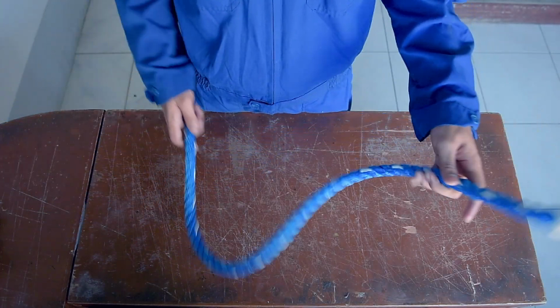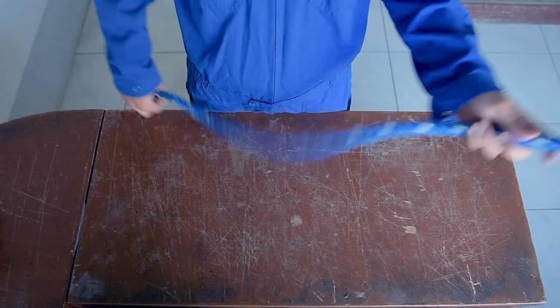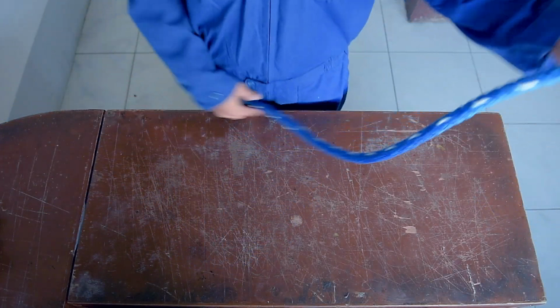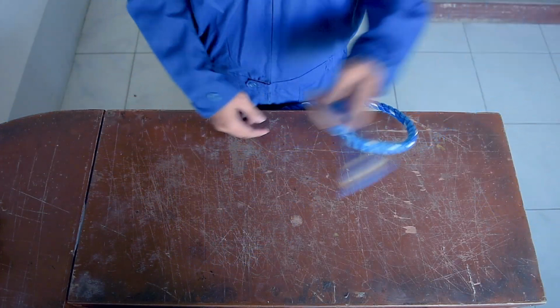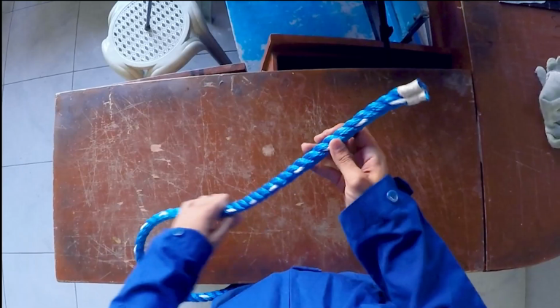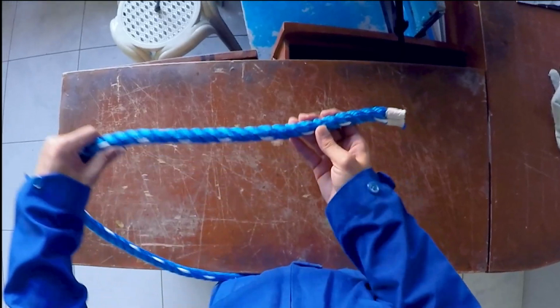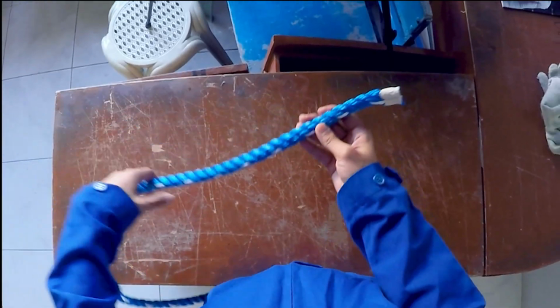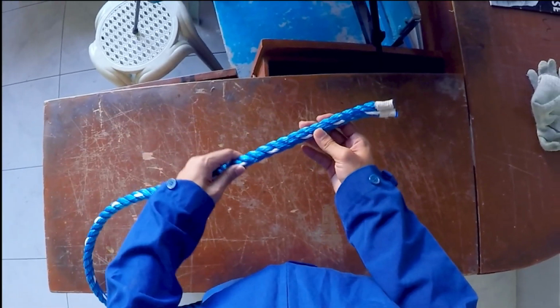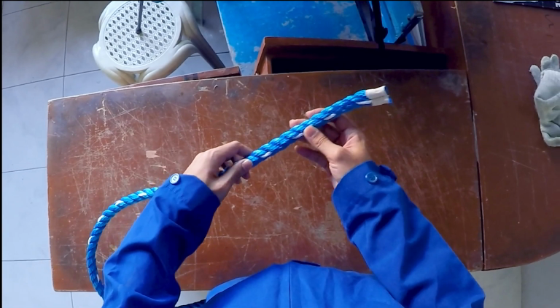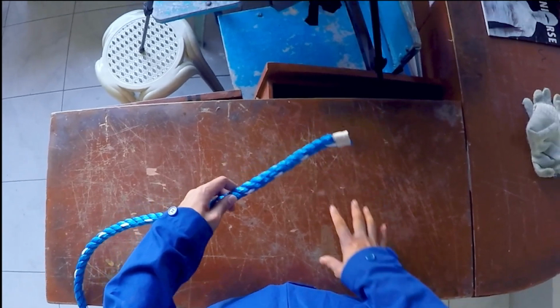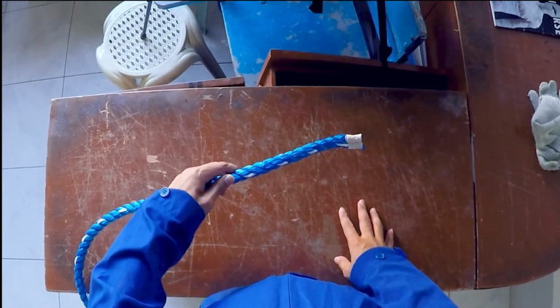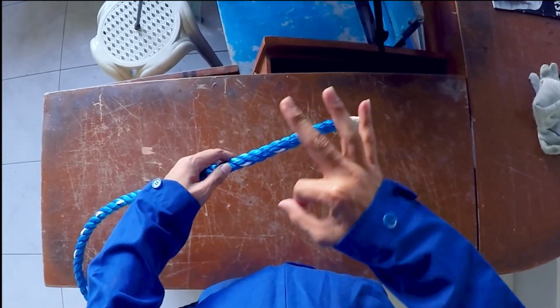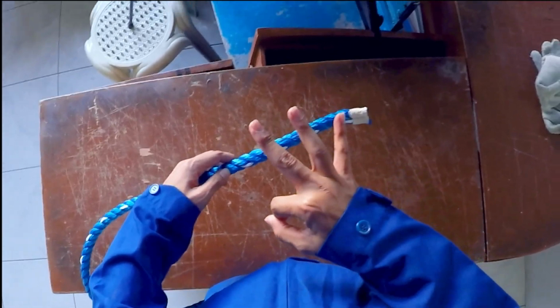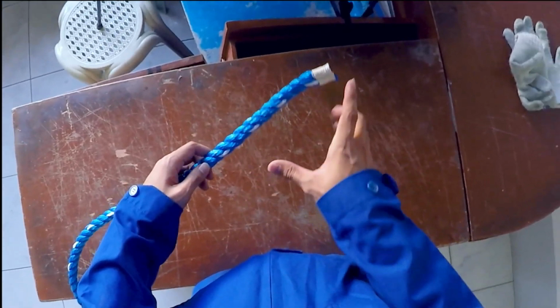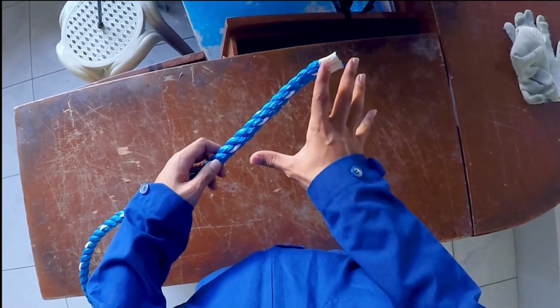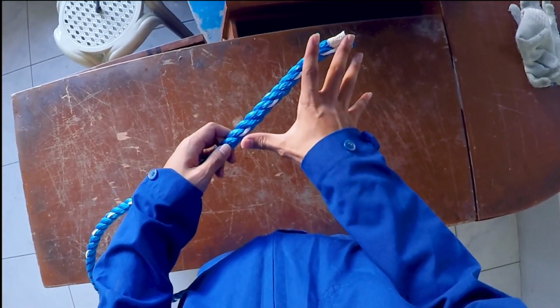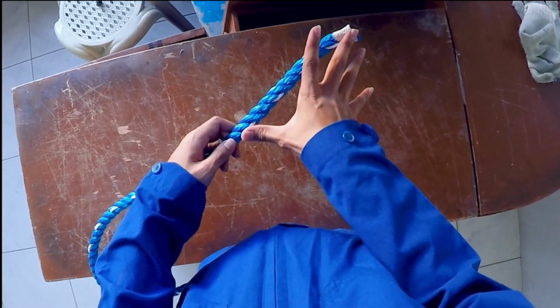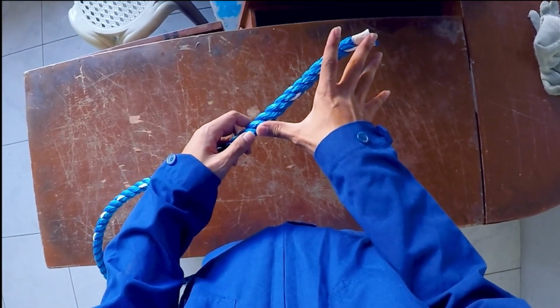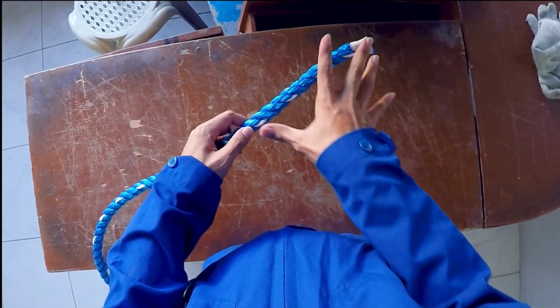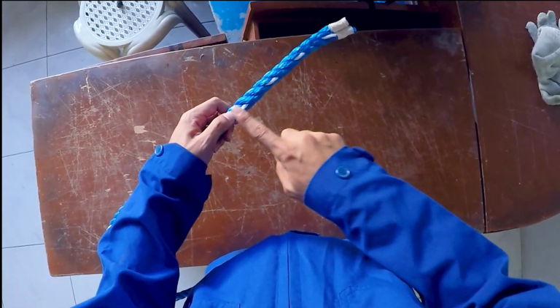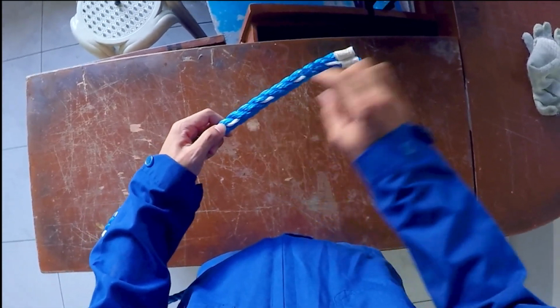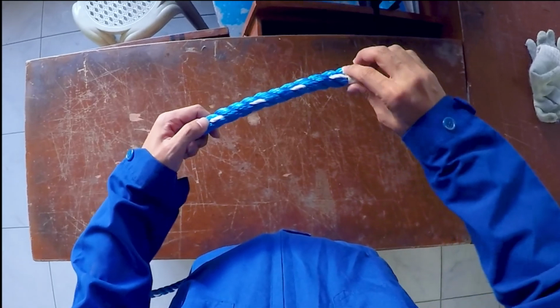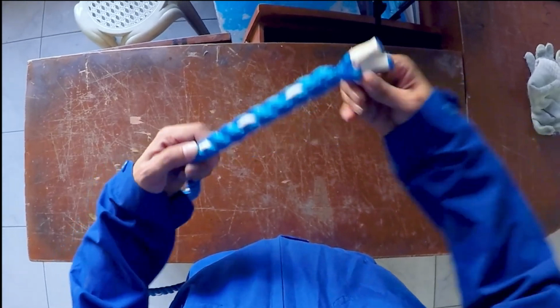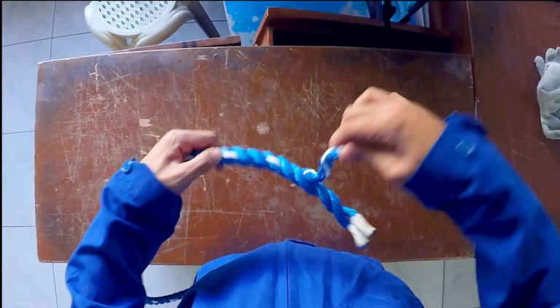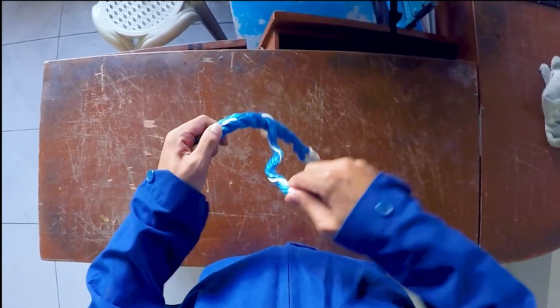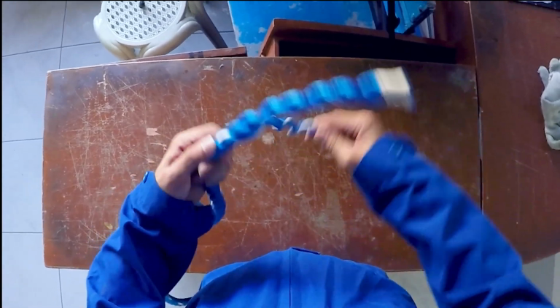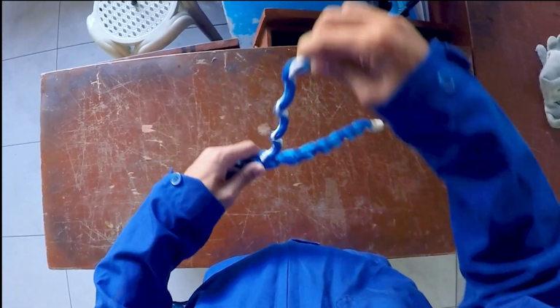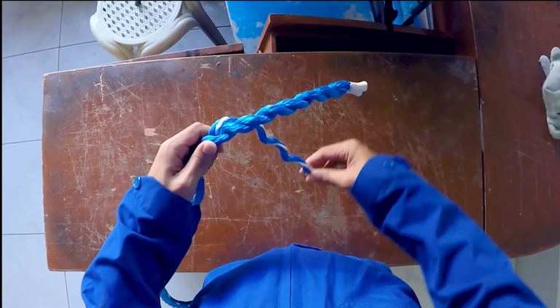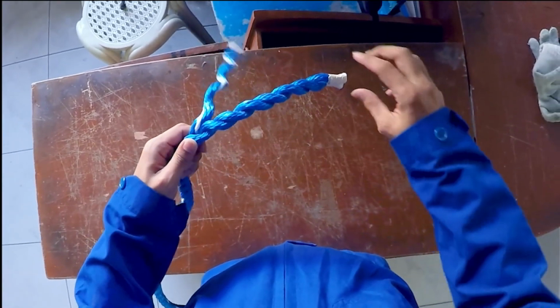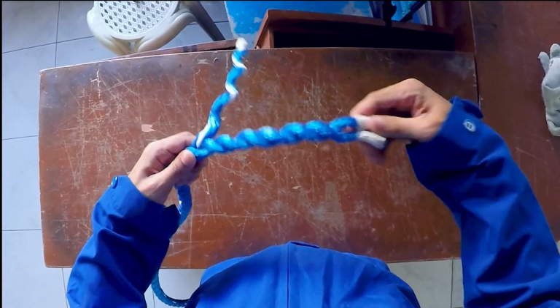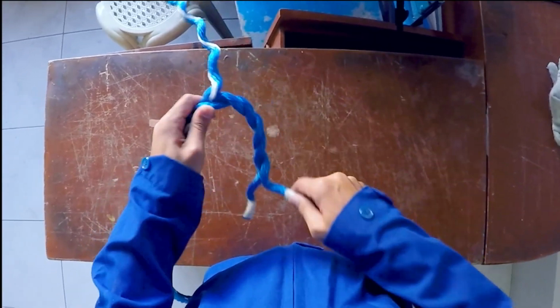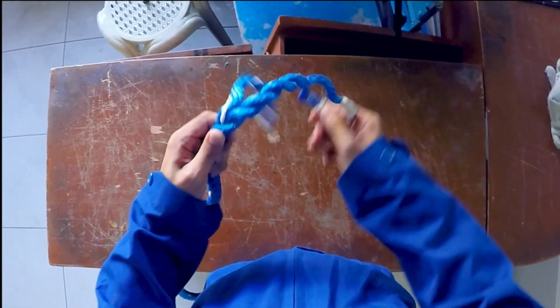First, prepare your rope and measure a minimum of 3 insertions, or estimate the length using your fingers just like I'm doing. Start to unwind the strands of the rope.